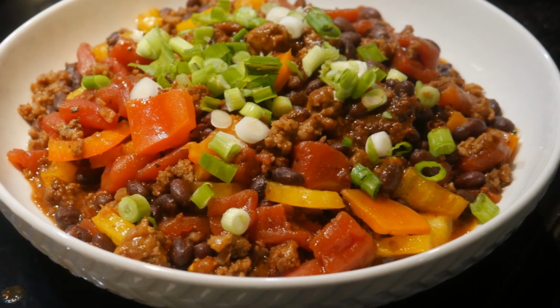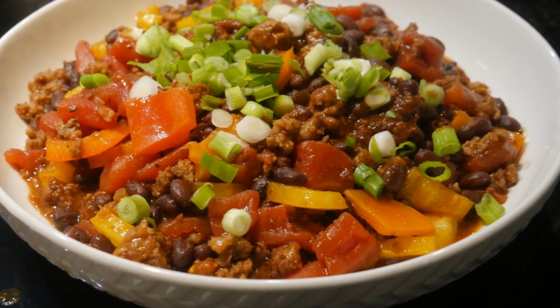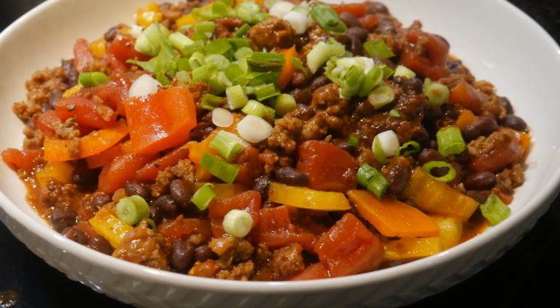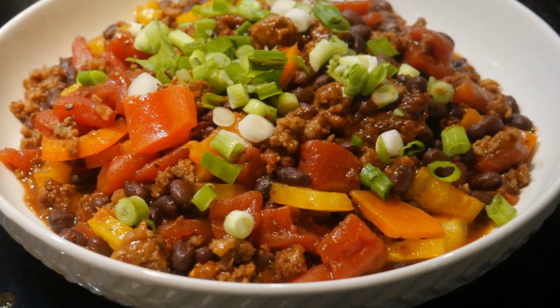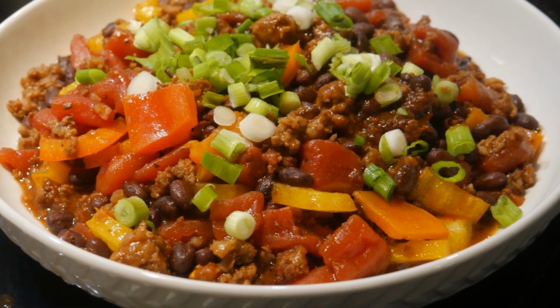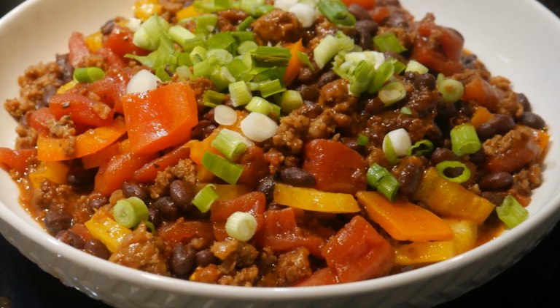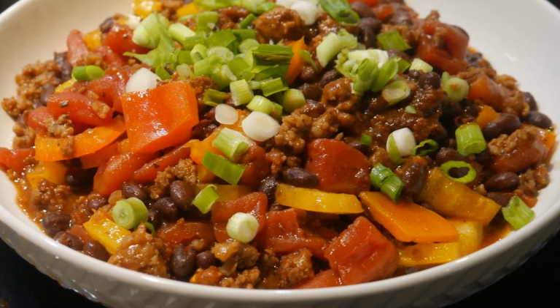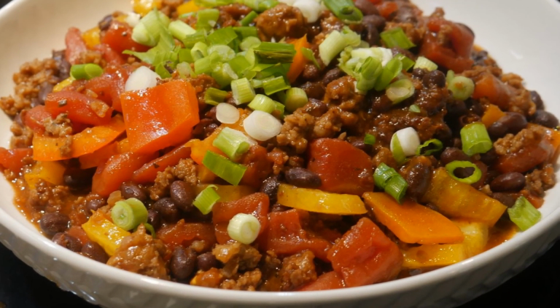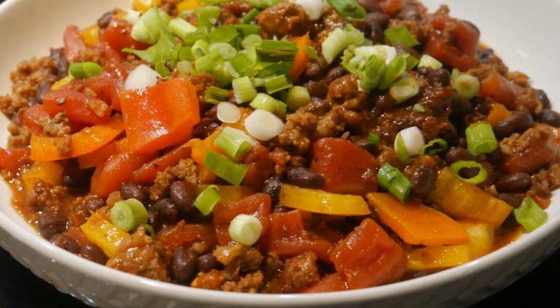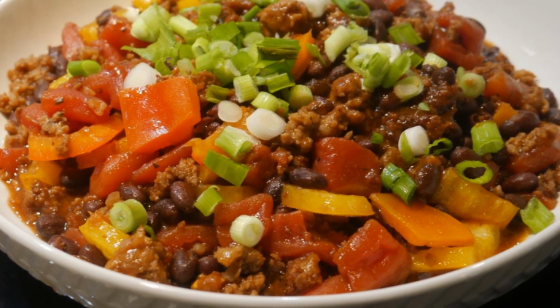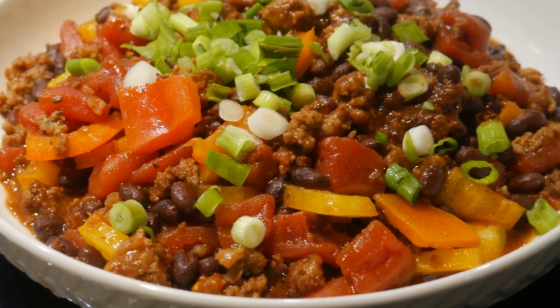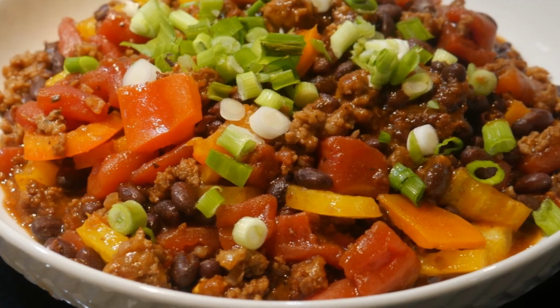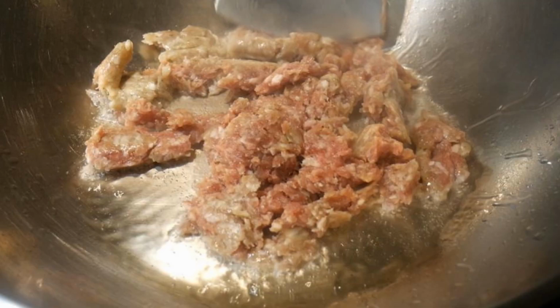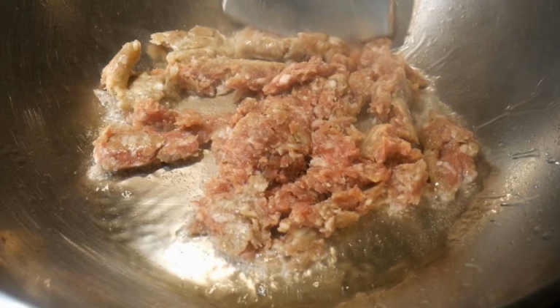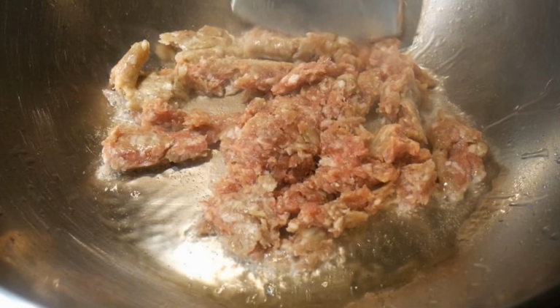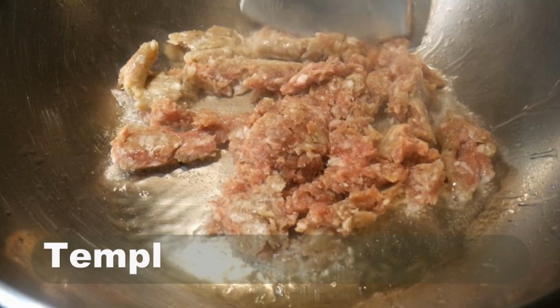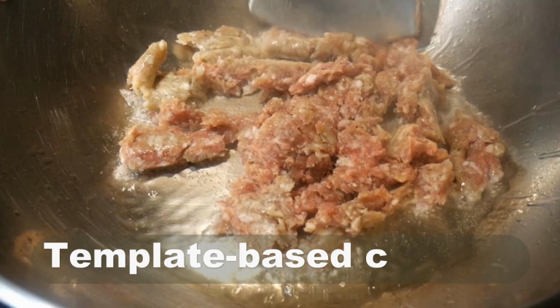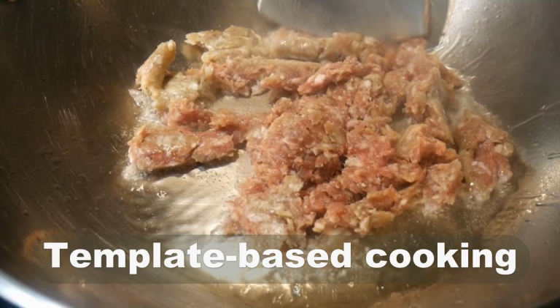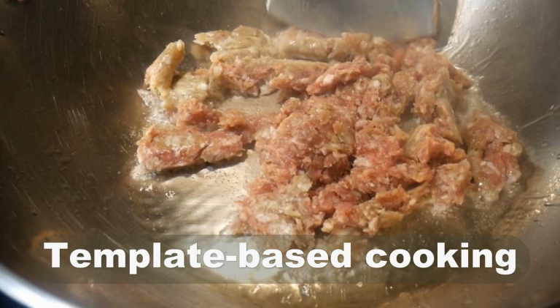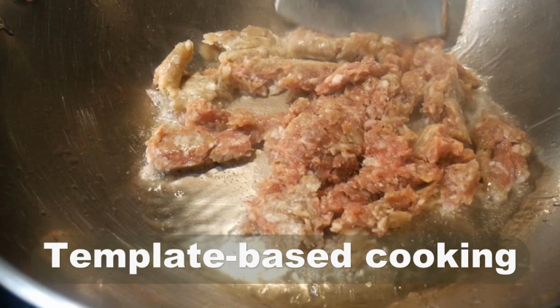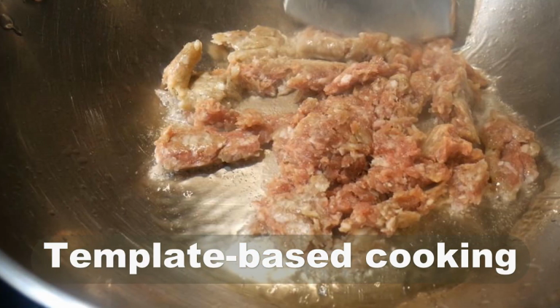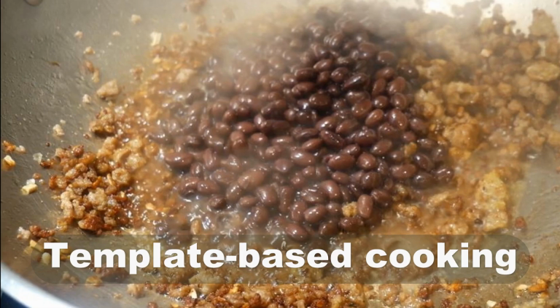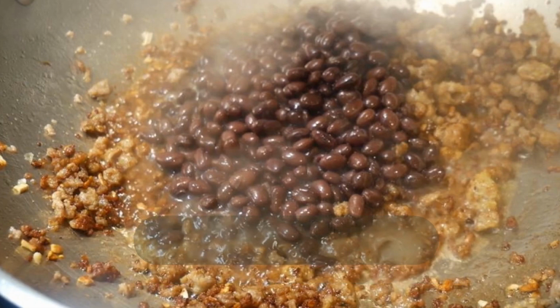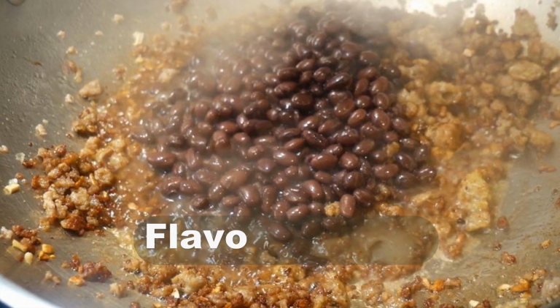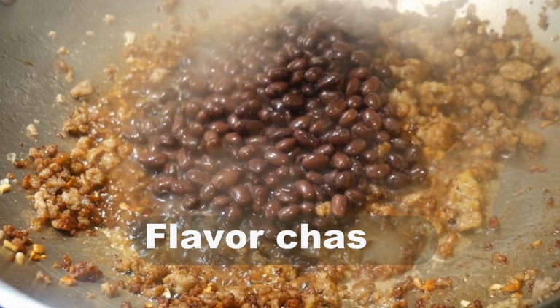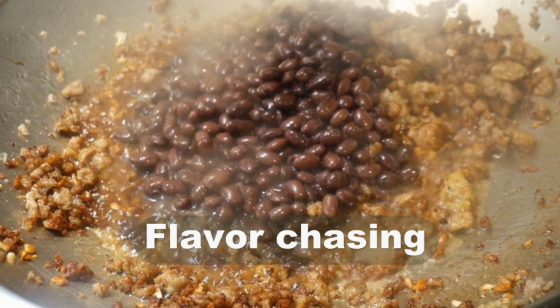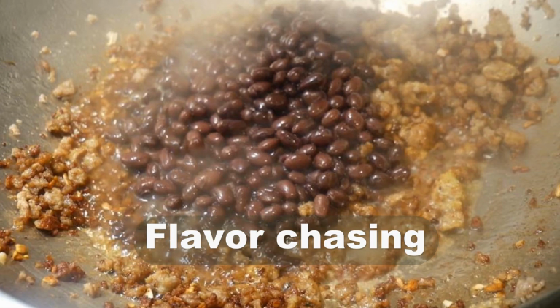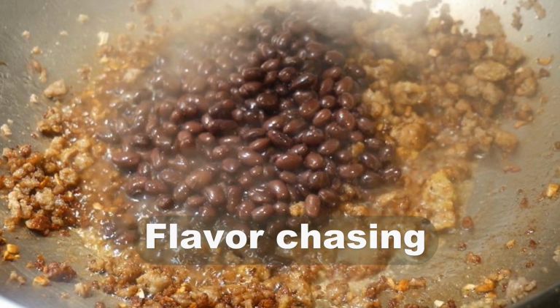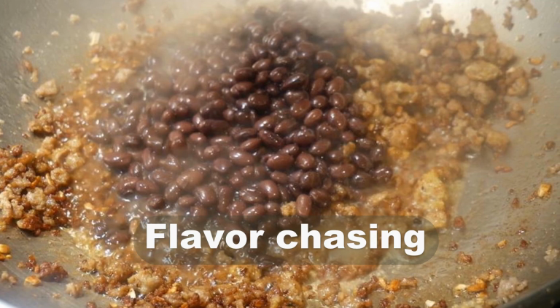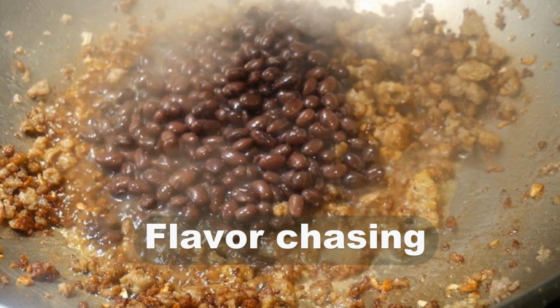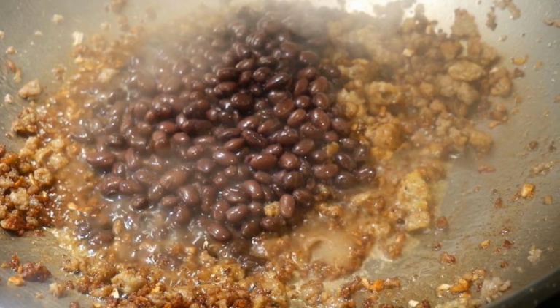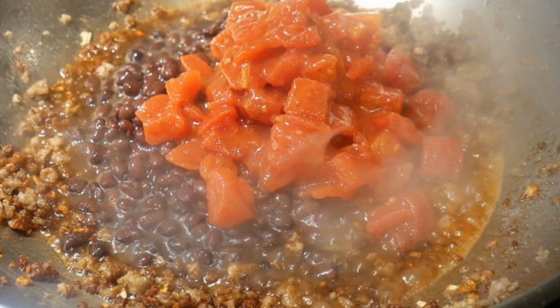This video provides a demonstration of how to cook a new dish, using template-based cooking and flavor chasing to achieve the outcome that I was looking for.